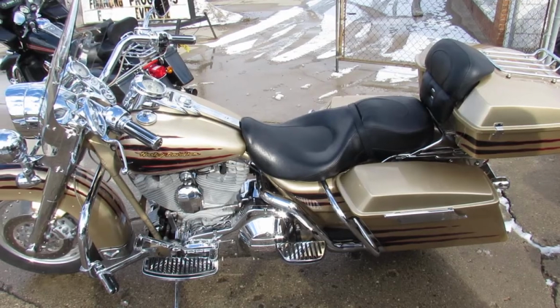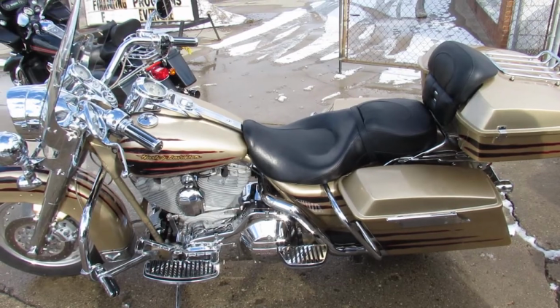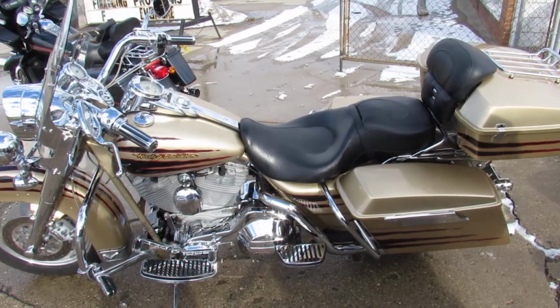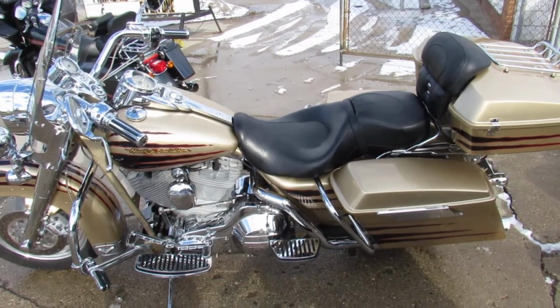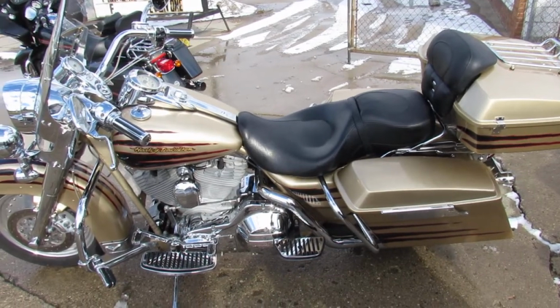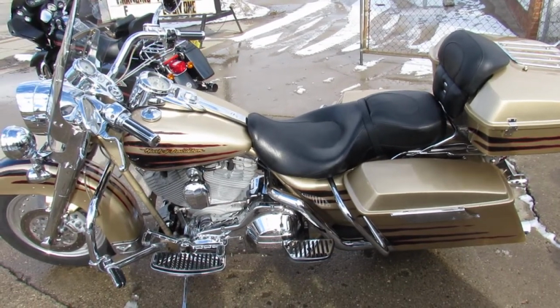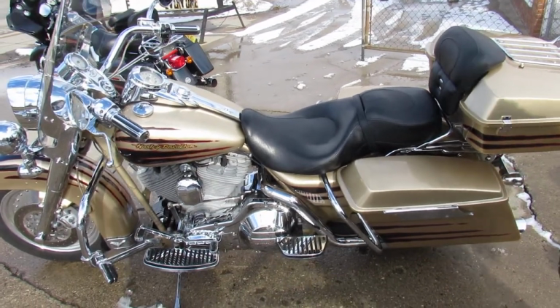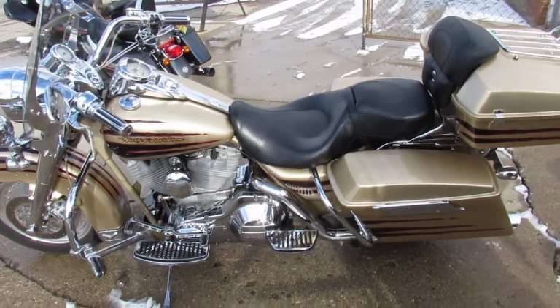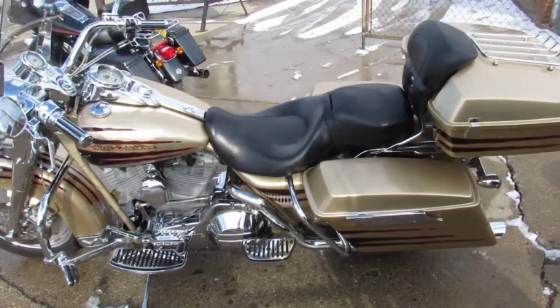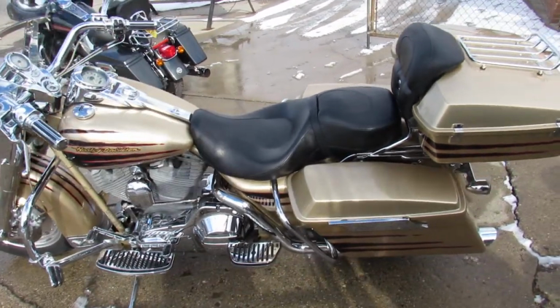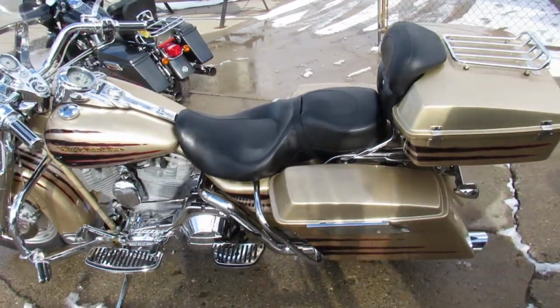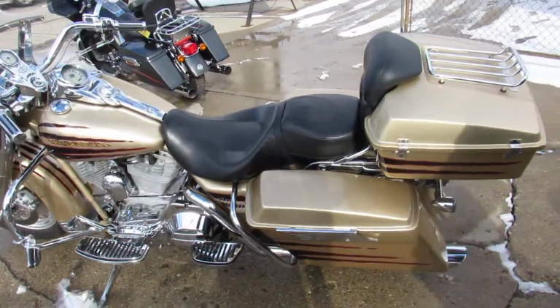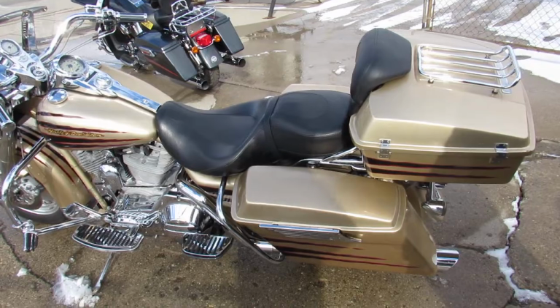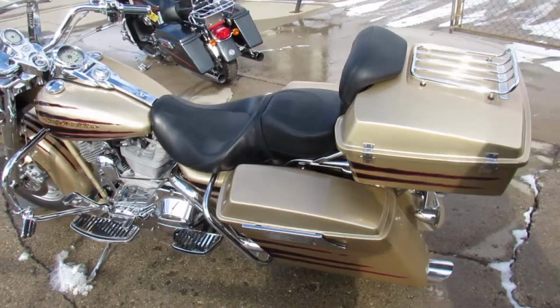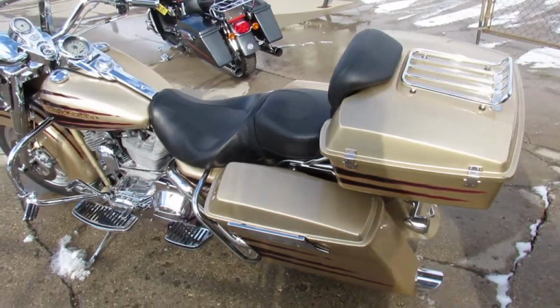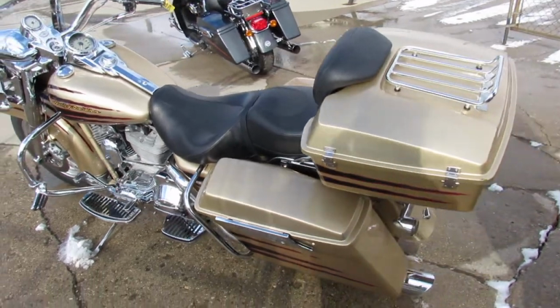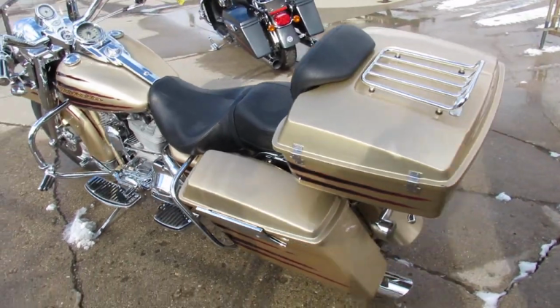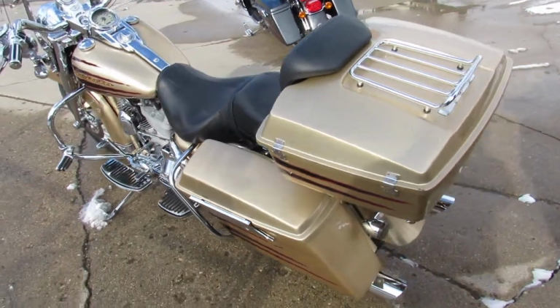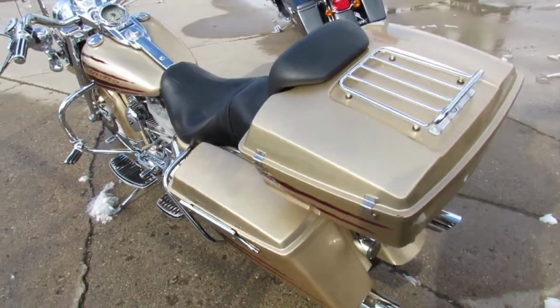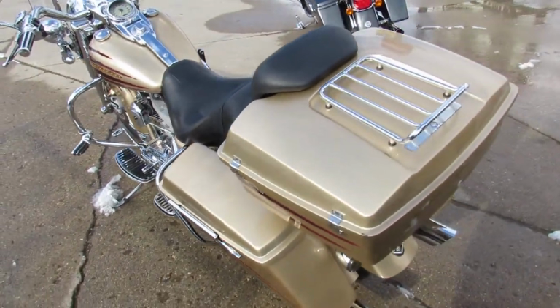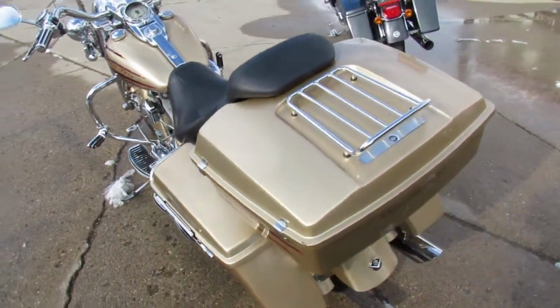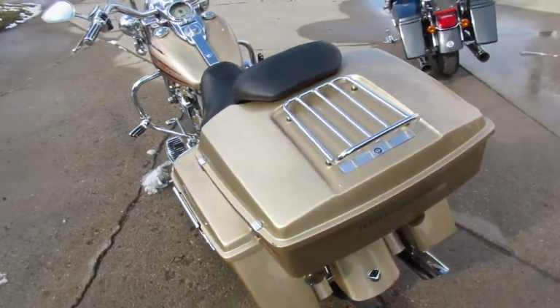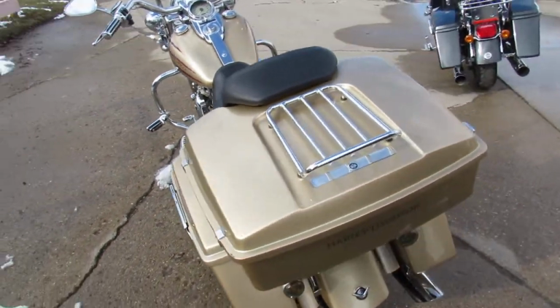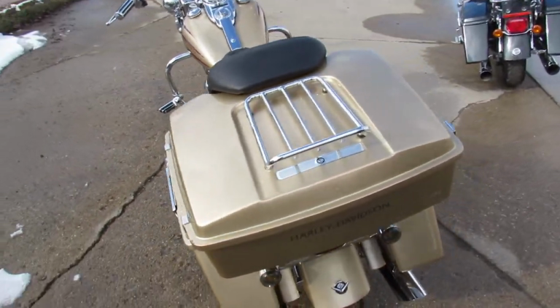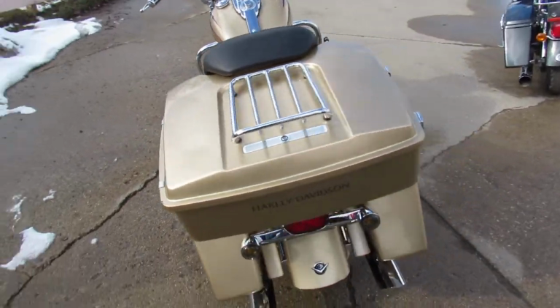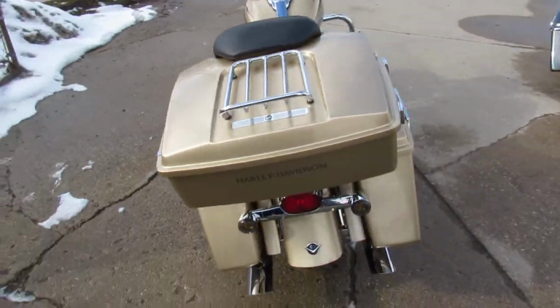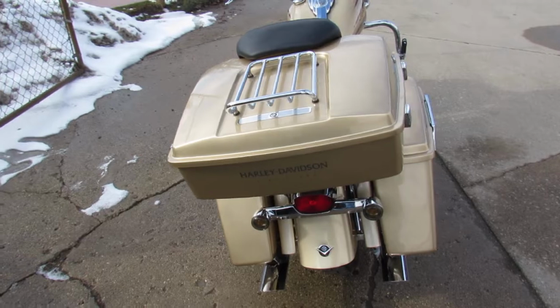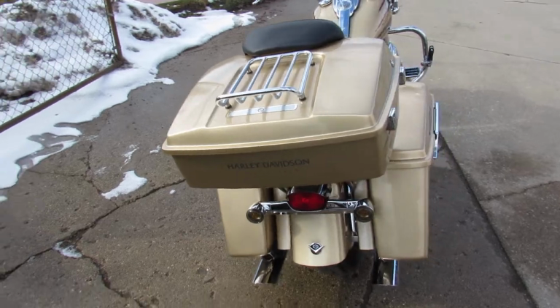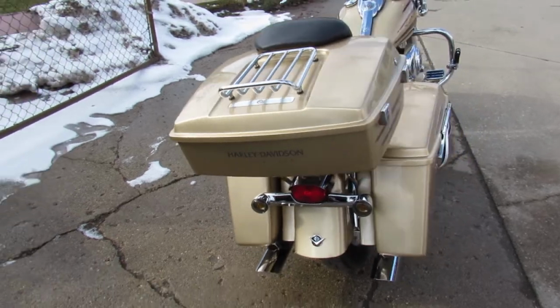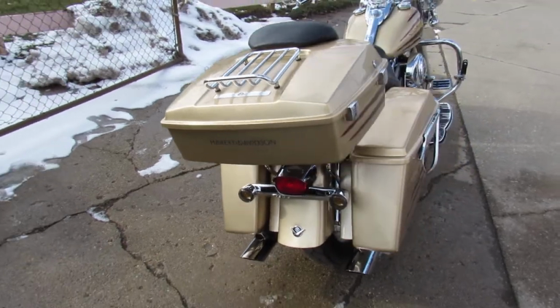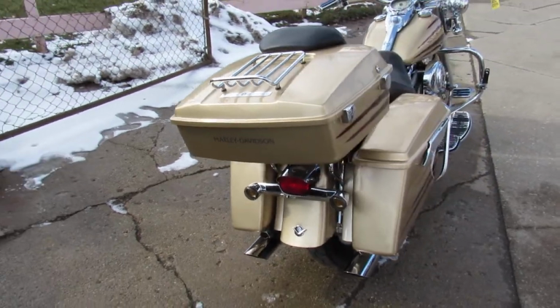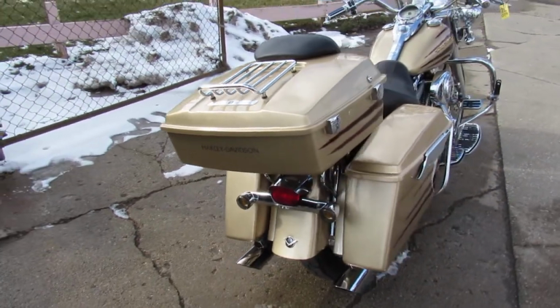Hey guys, ApprovalPowerSports.com here doing some videos on some Harley Davidsons that have just hit the showroom. This one here is a 2003 Harley 100th Anniversary Screaming Eagle Edition with all the extras.